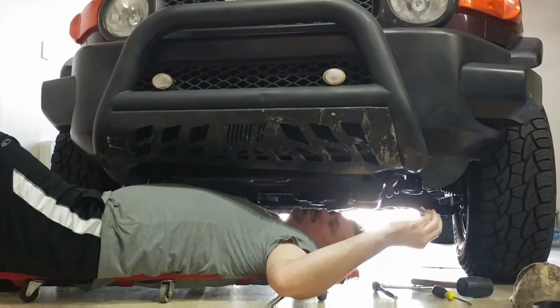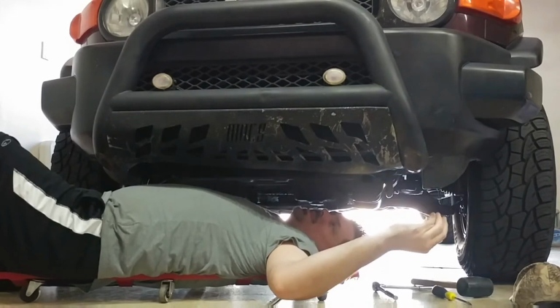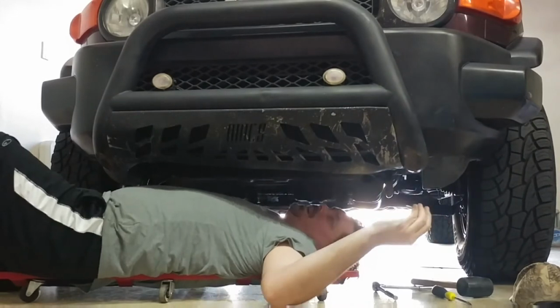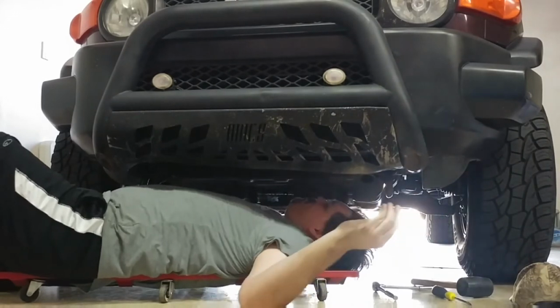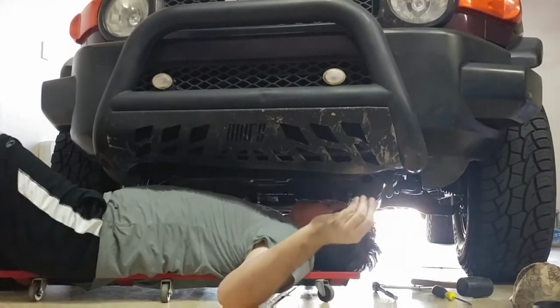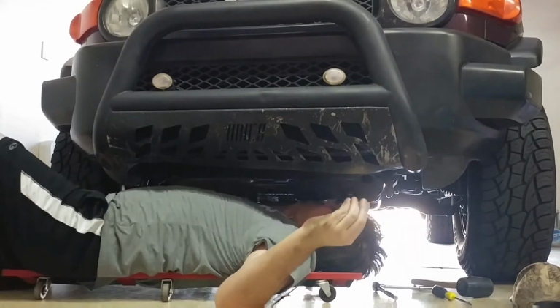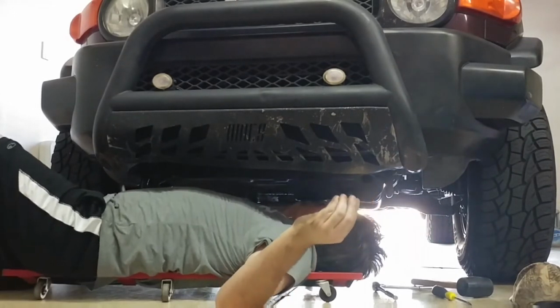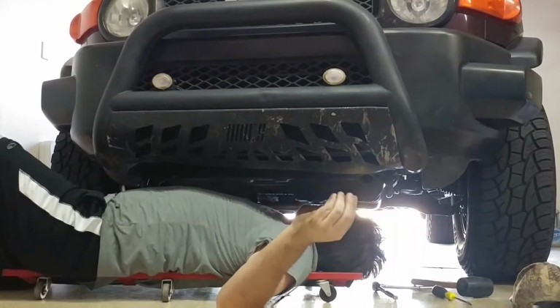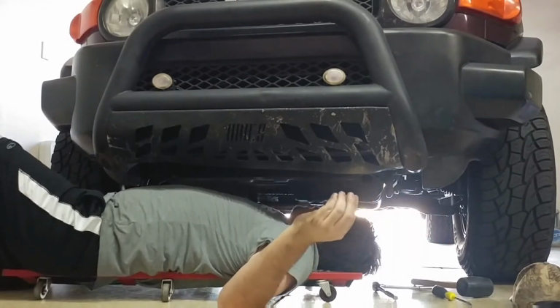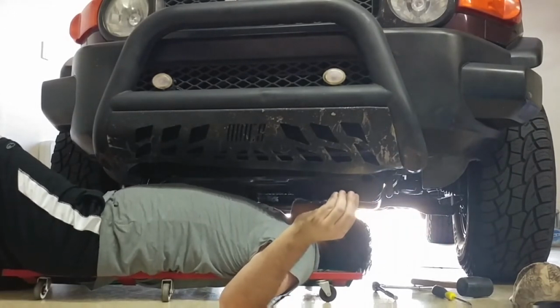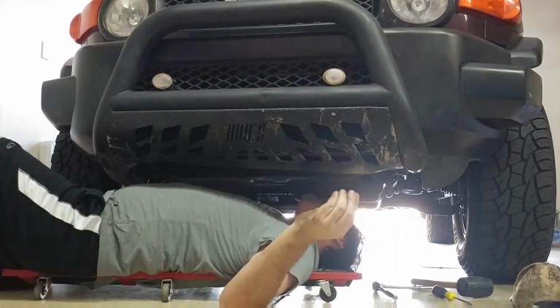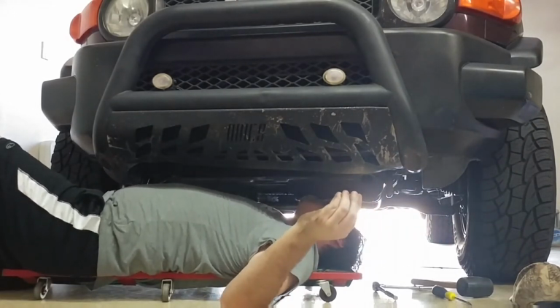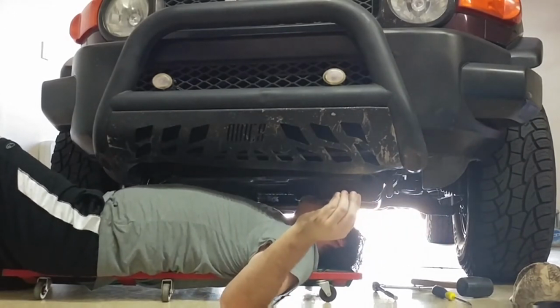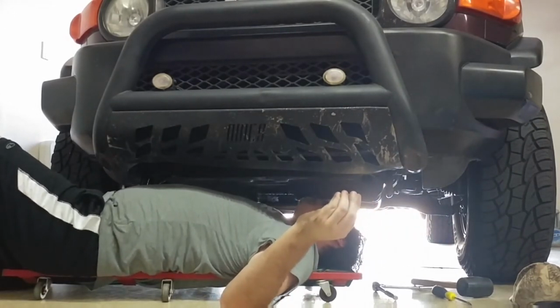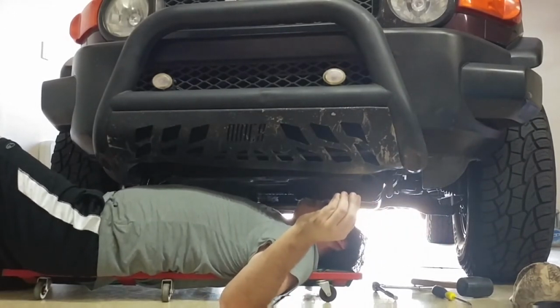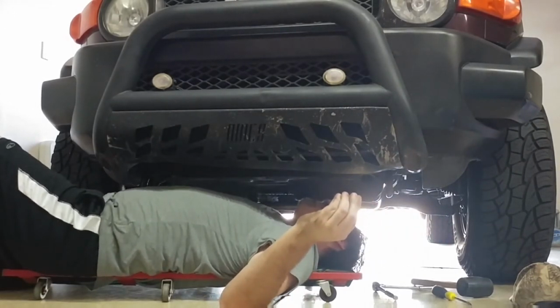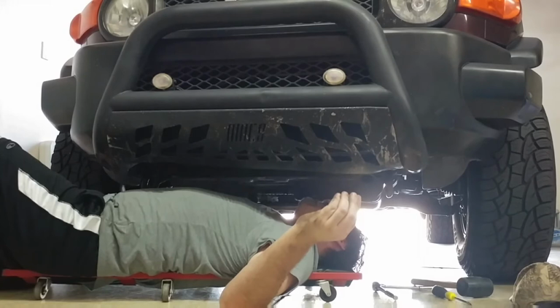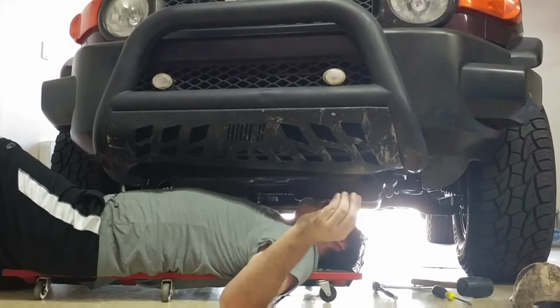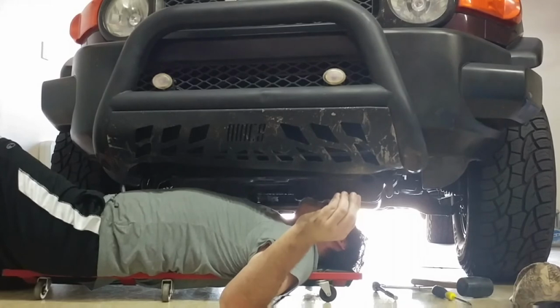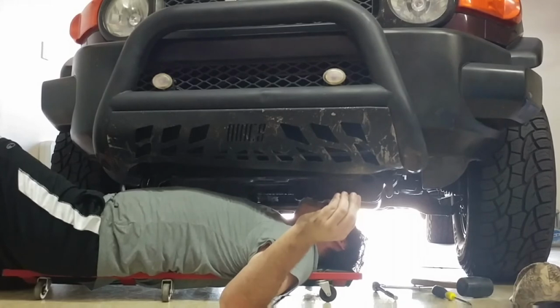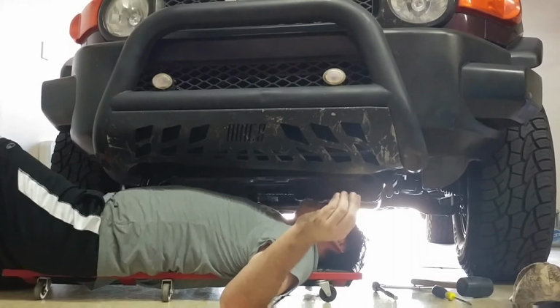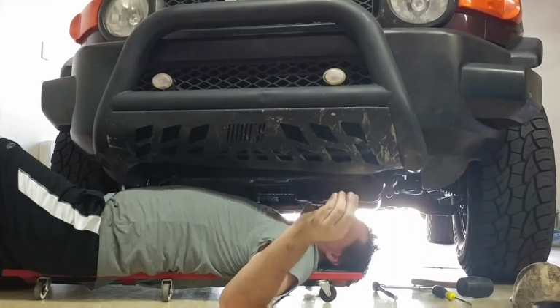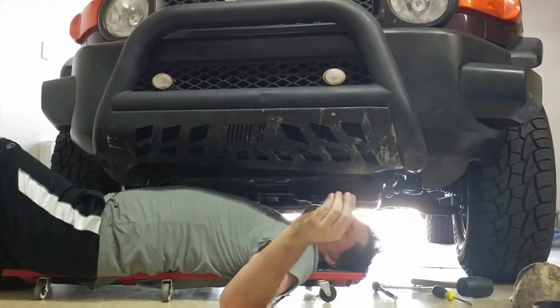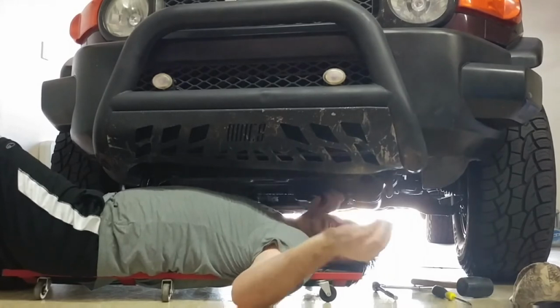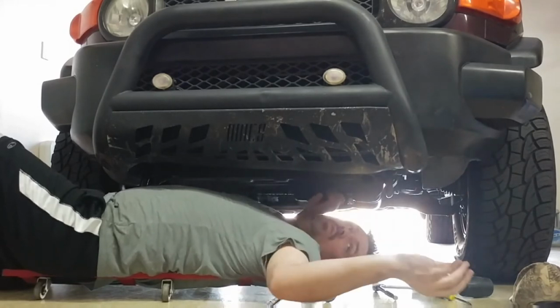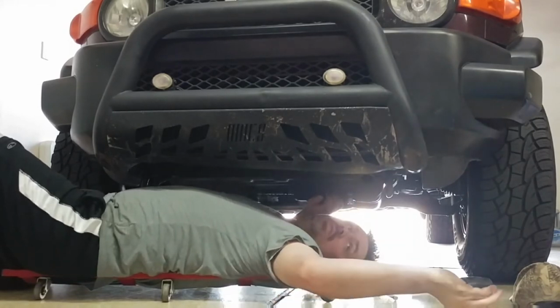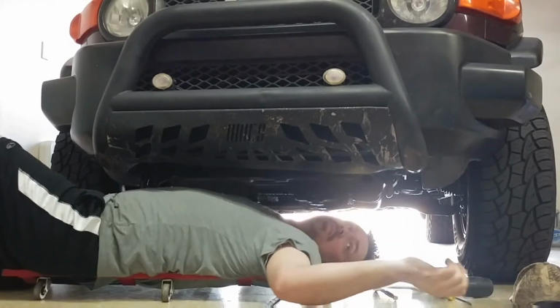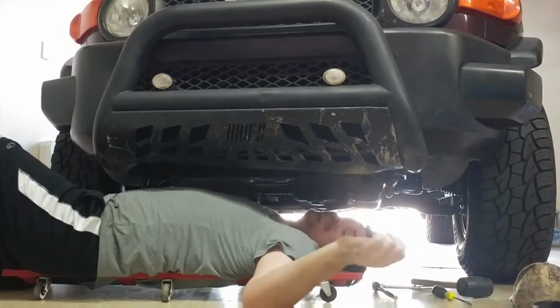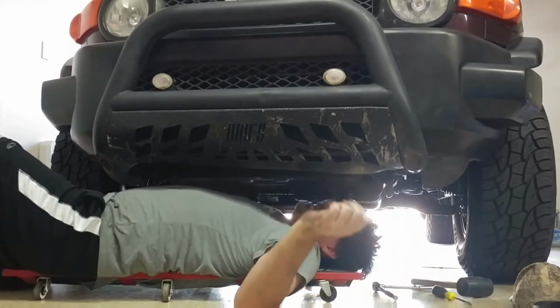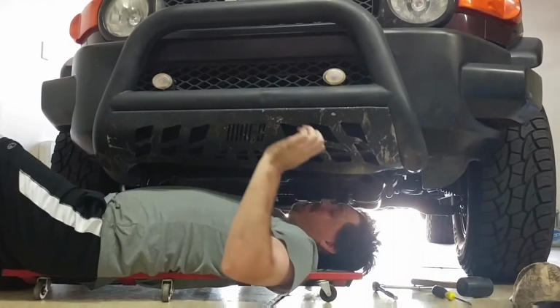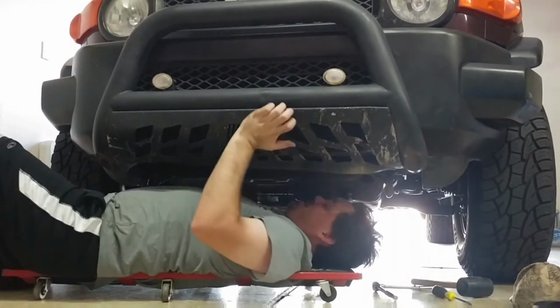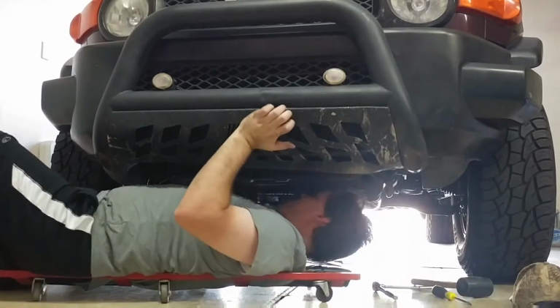That one just doesn't want to line up. I might have to drill another hole. Looks like I started drilling a hole — we'll finish it.